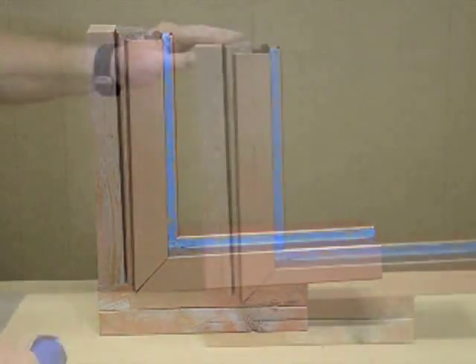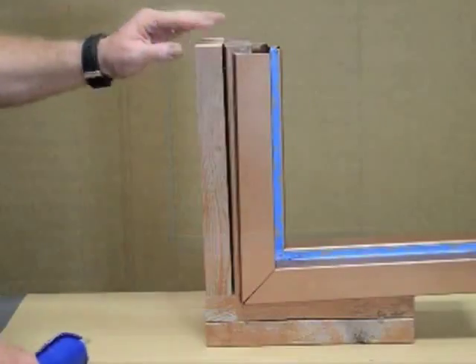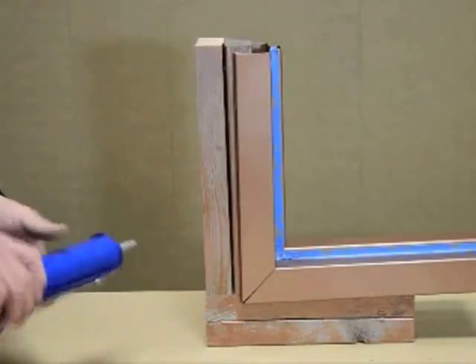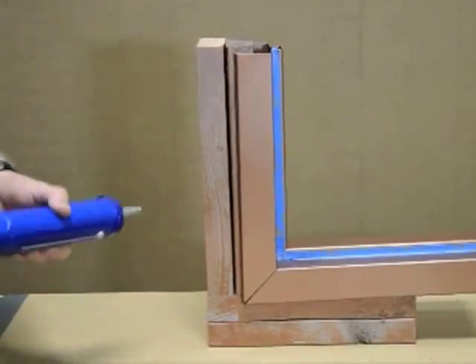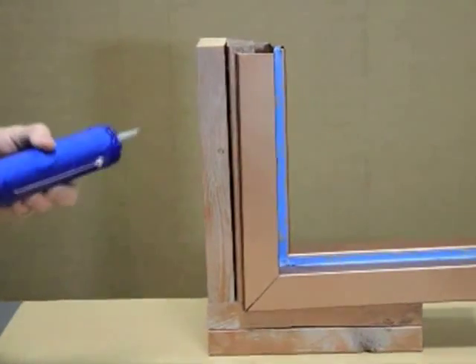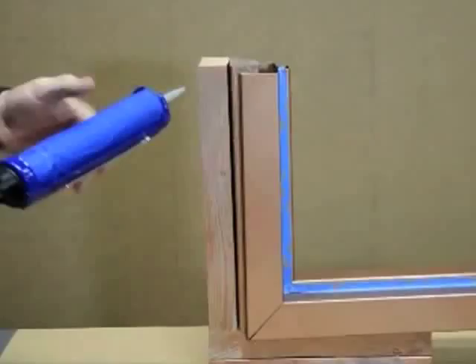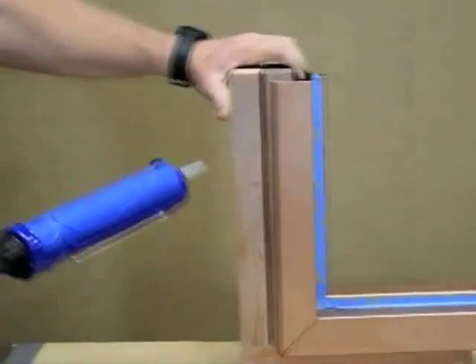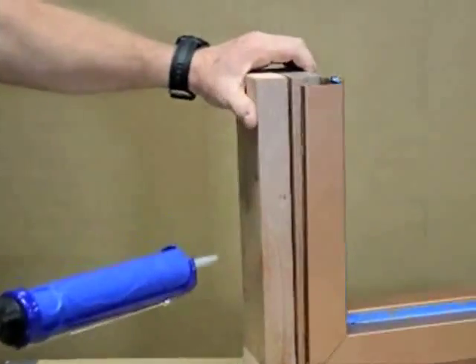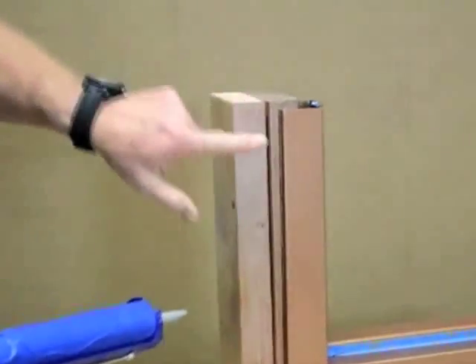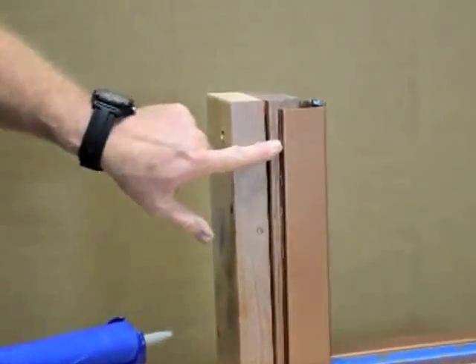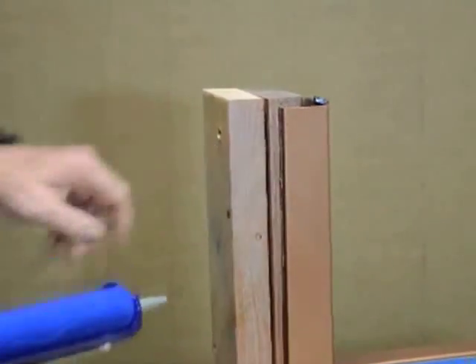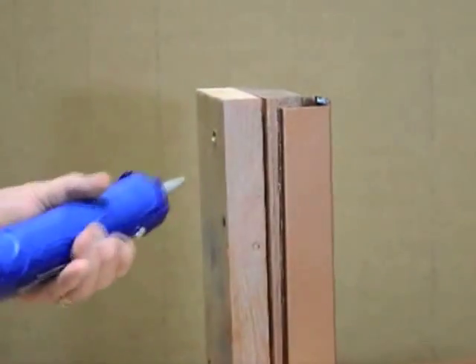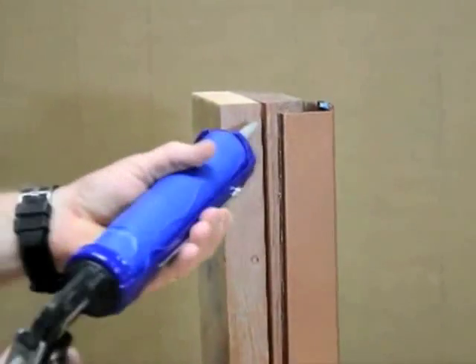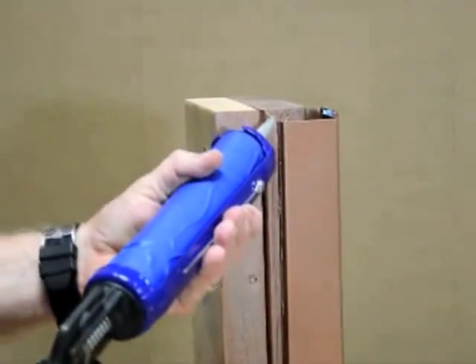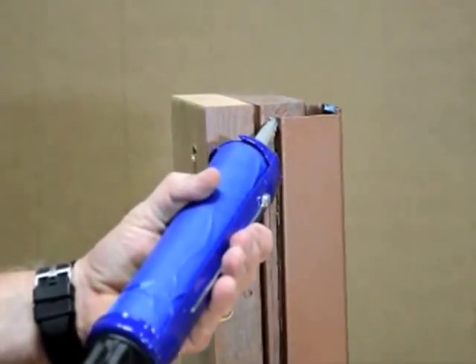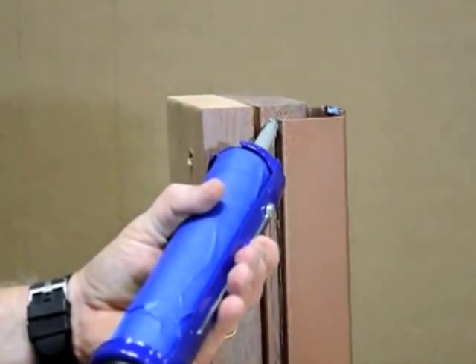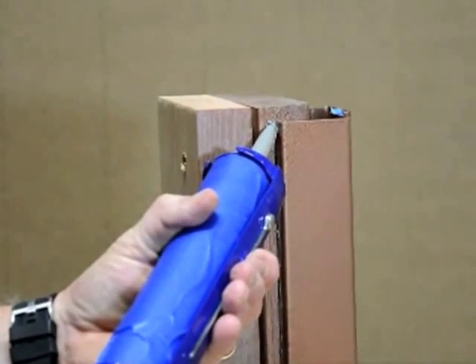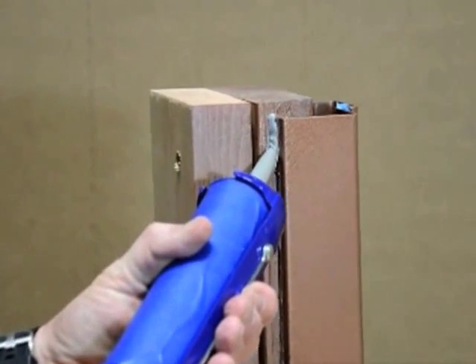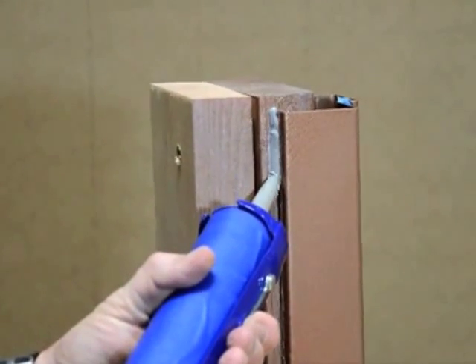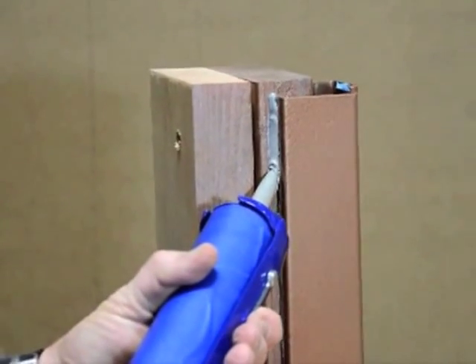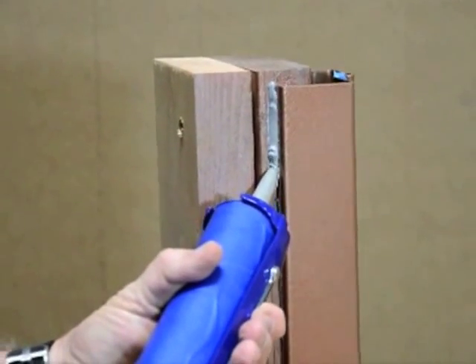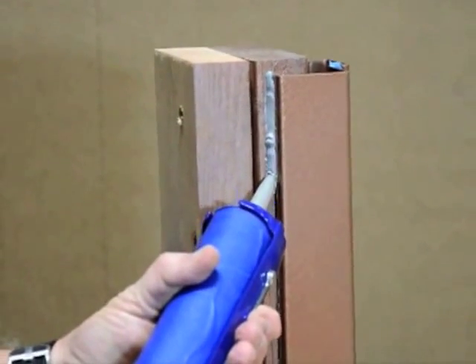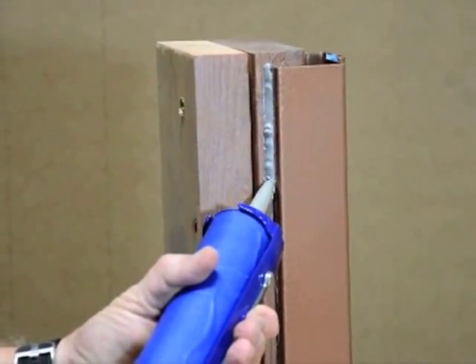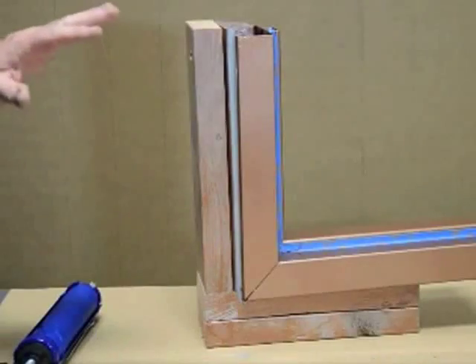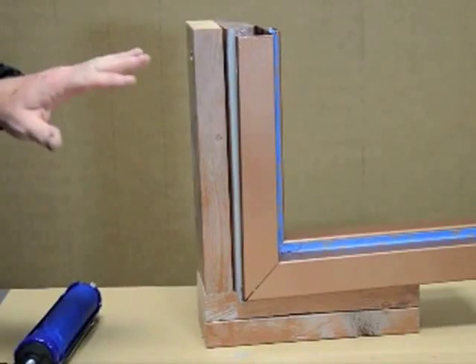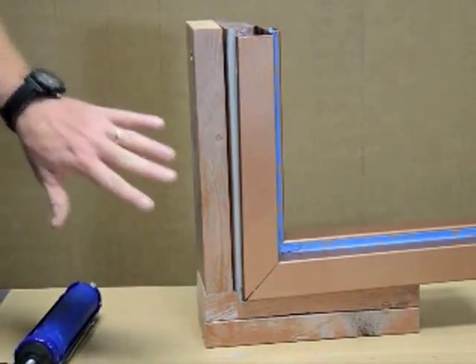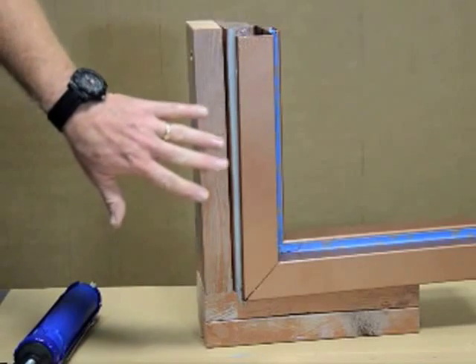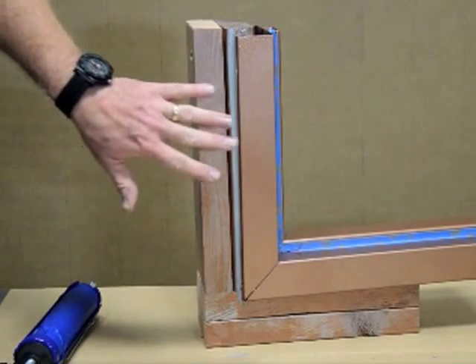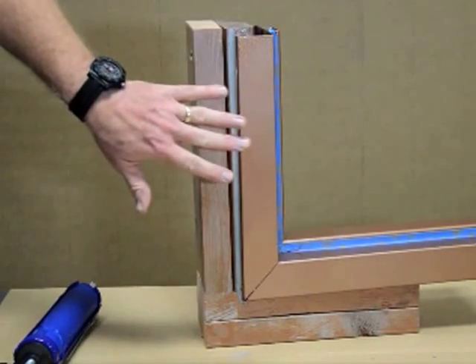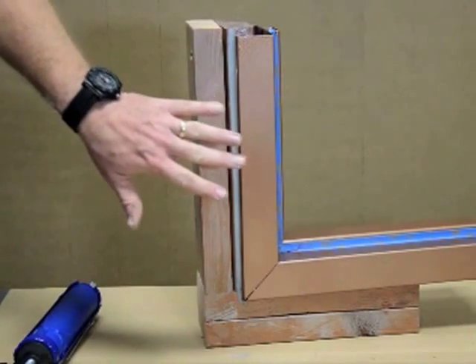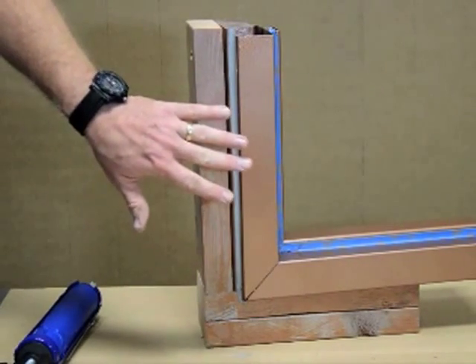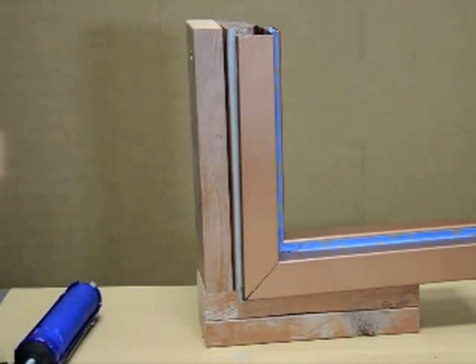Once the frame is installed, the conductive caulk is applied to the joint between the frame and the mating surface. The frame can now be top coated by the installer or painter.